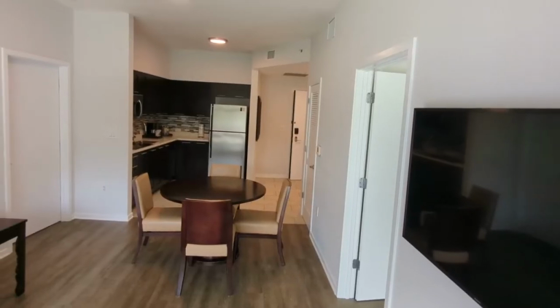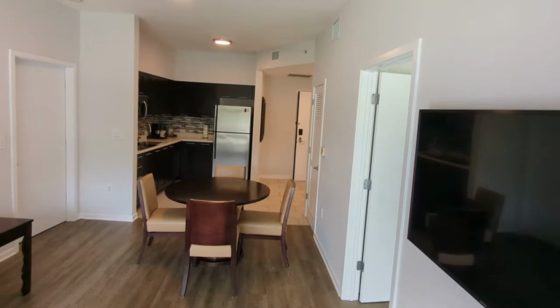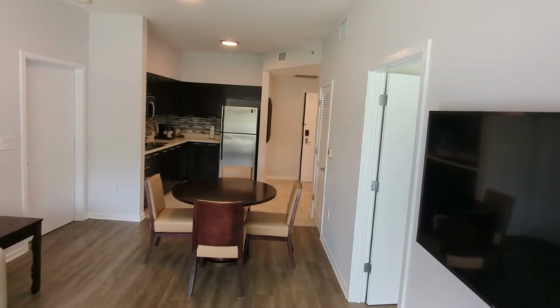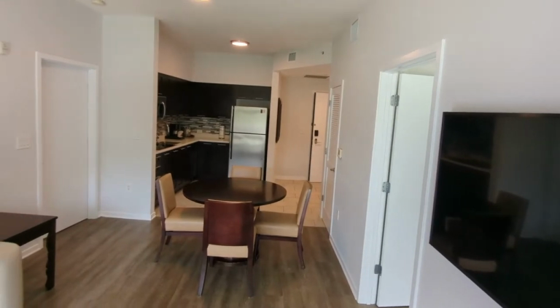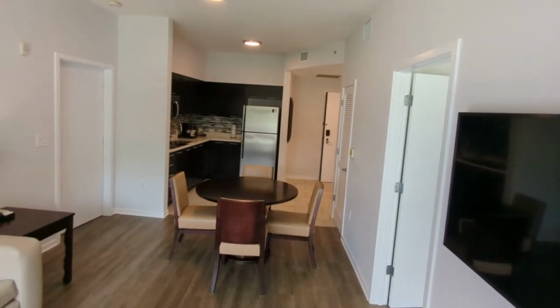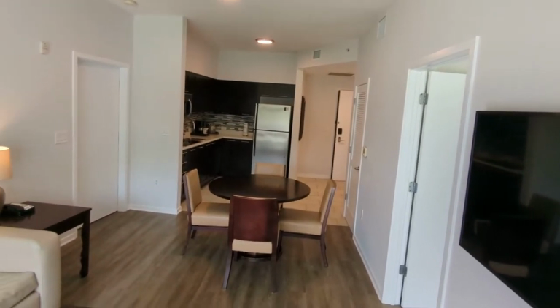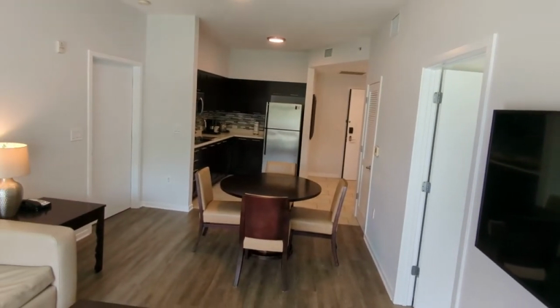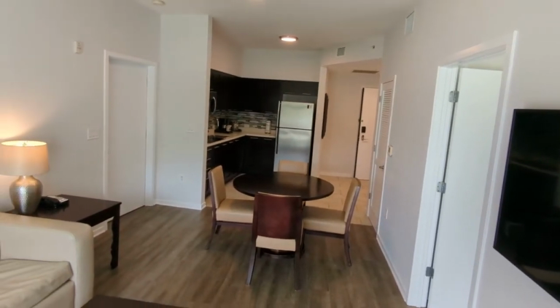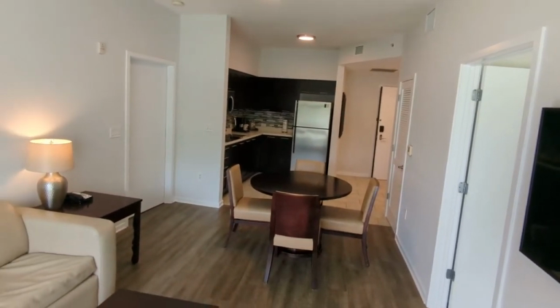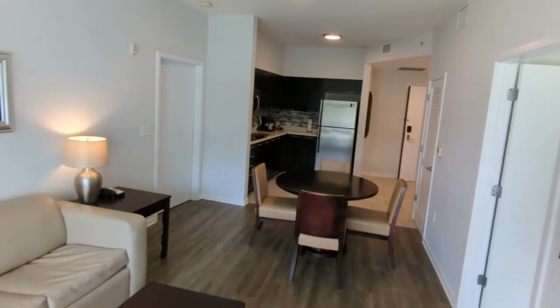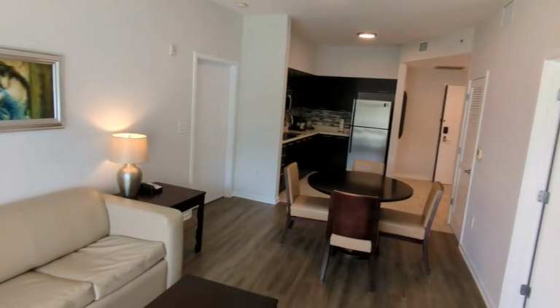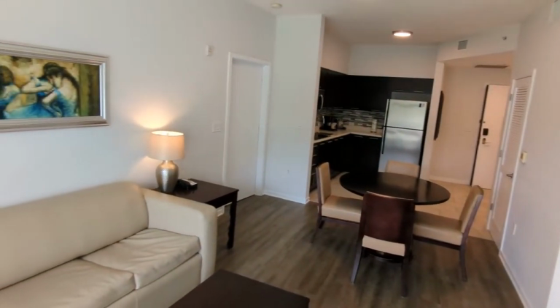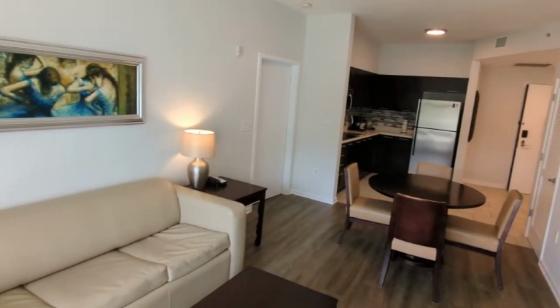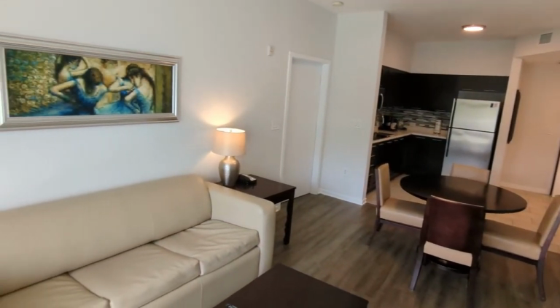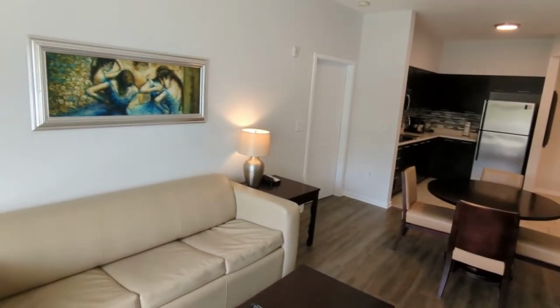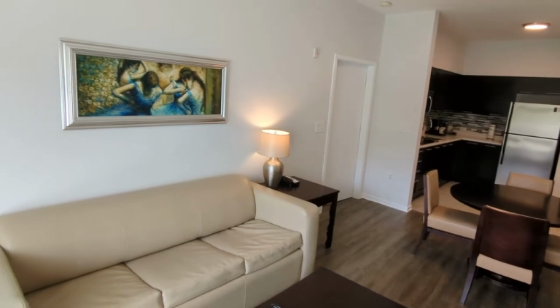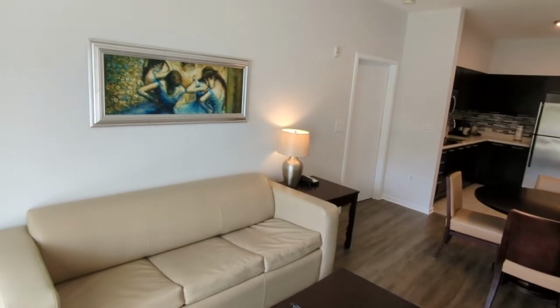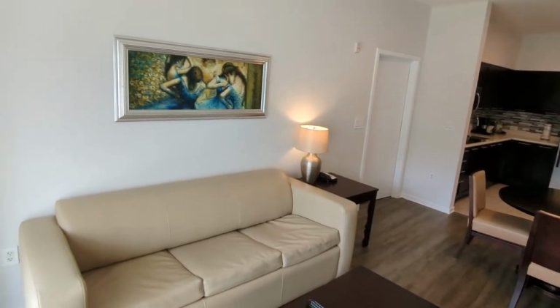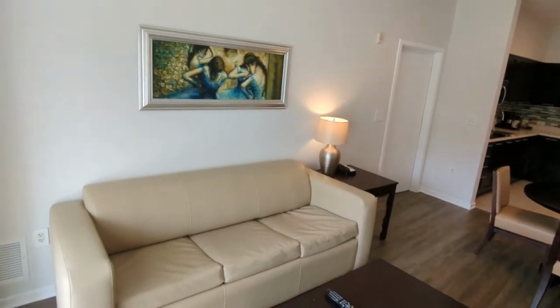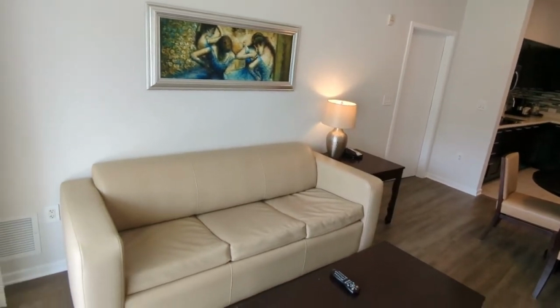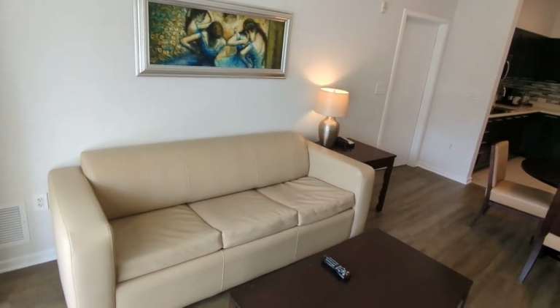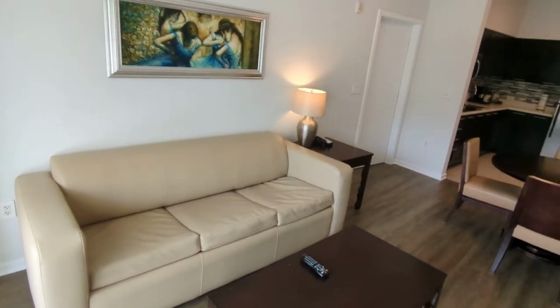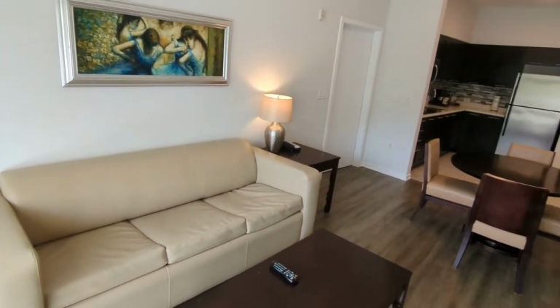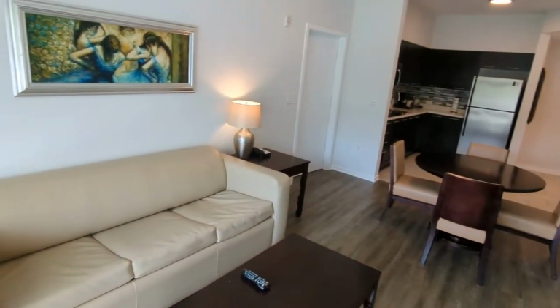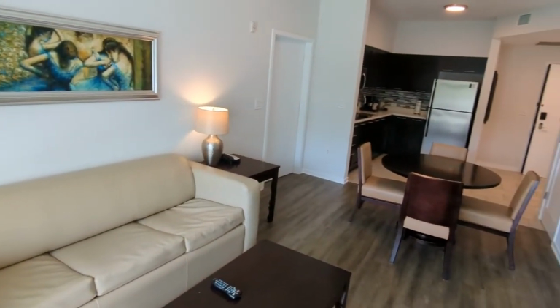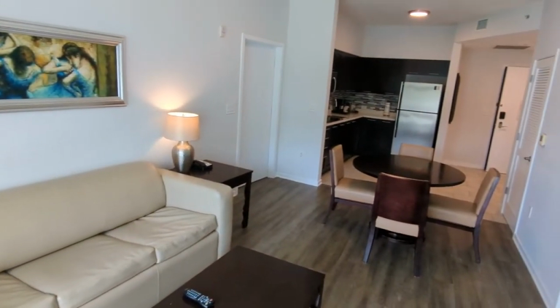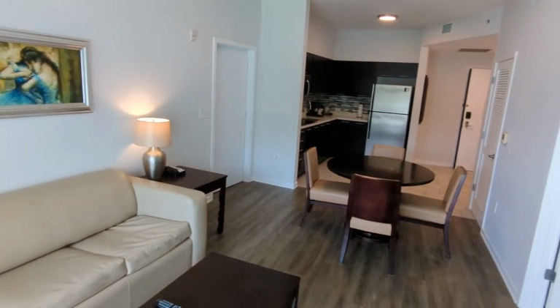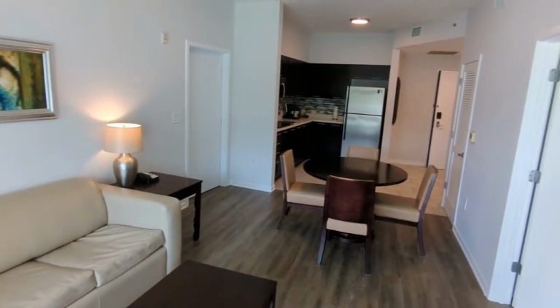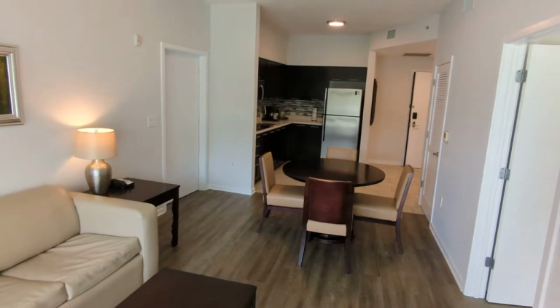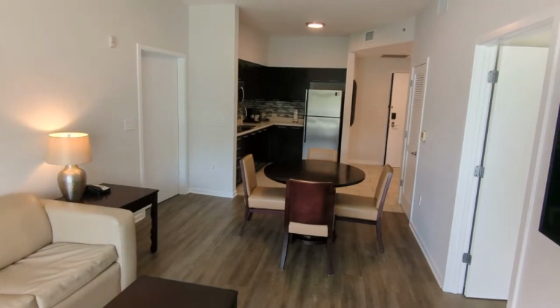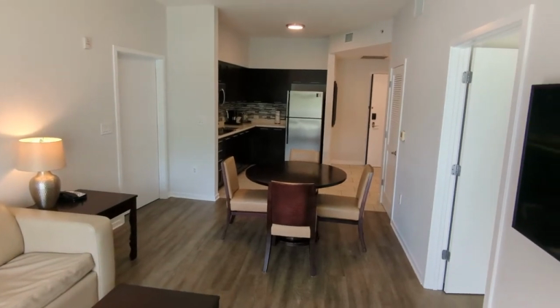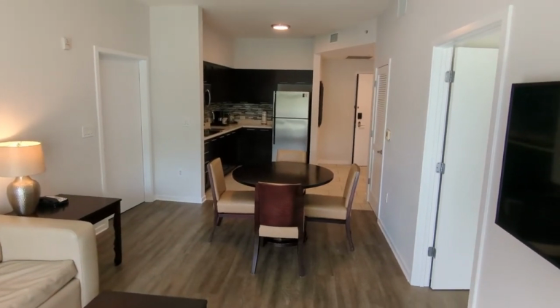Built in 2008, this is a 1,091 square foot condo — super clean.